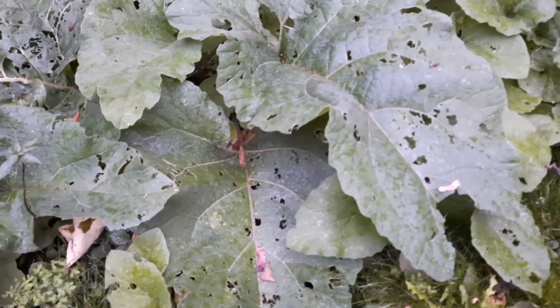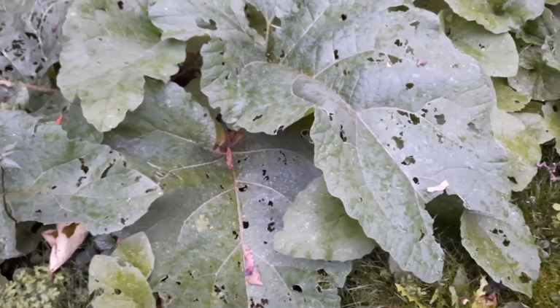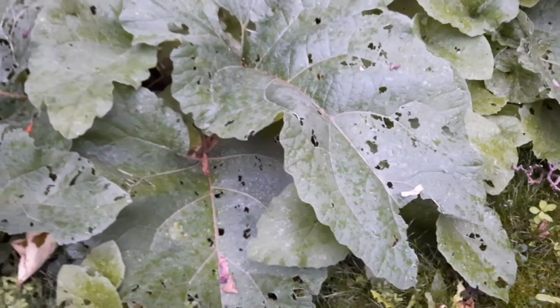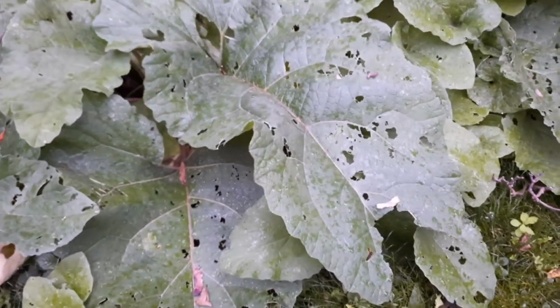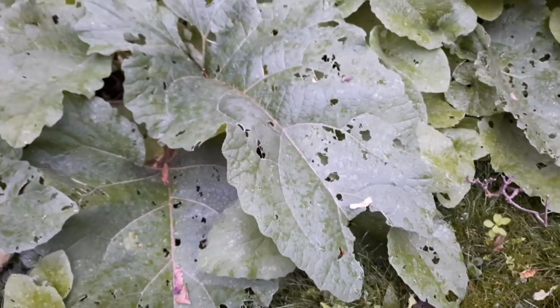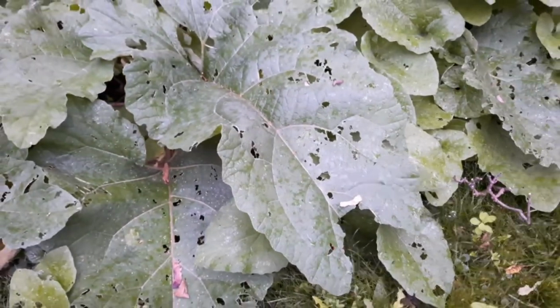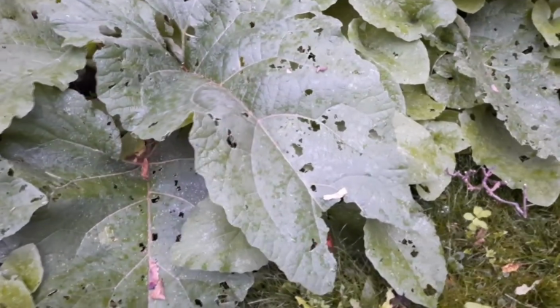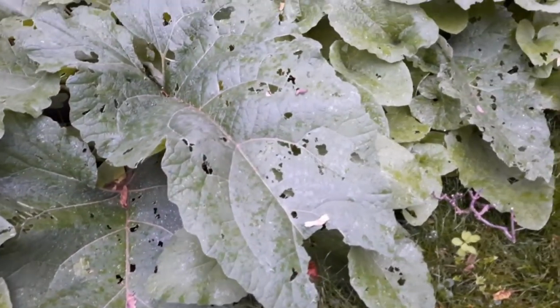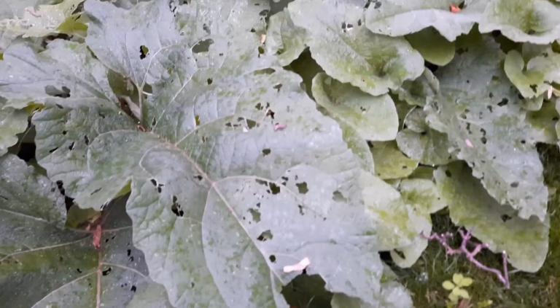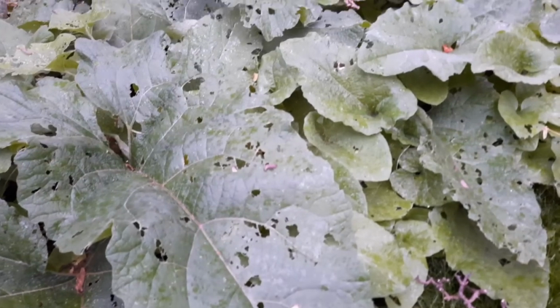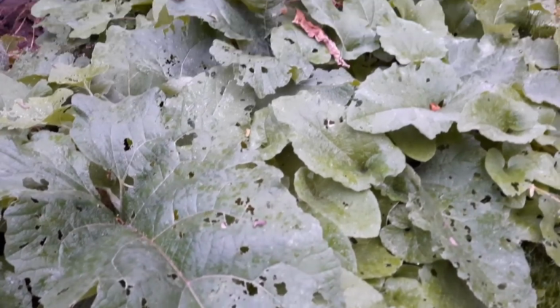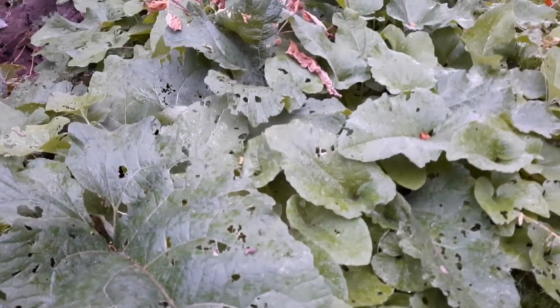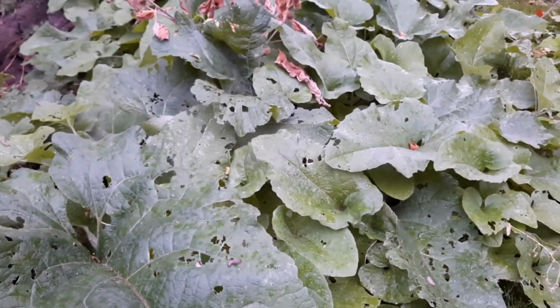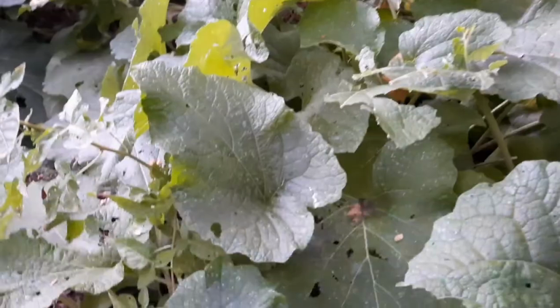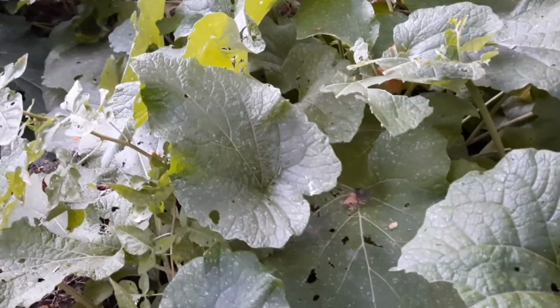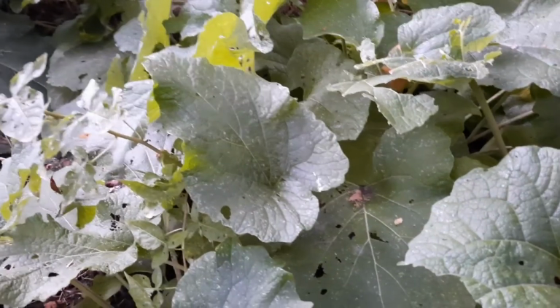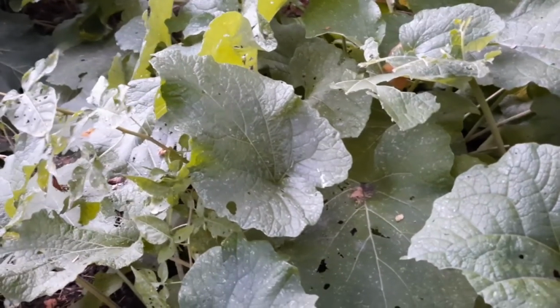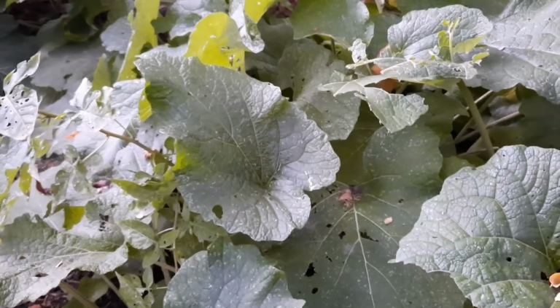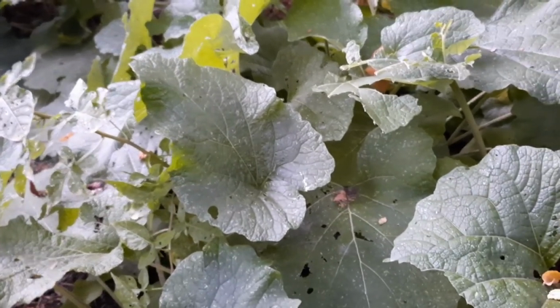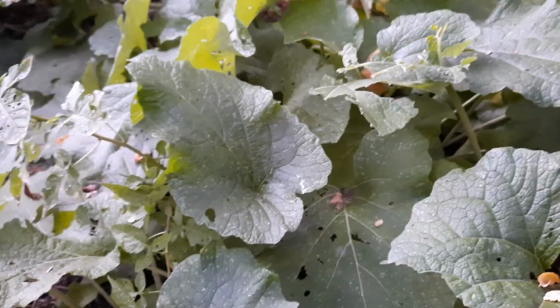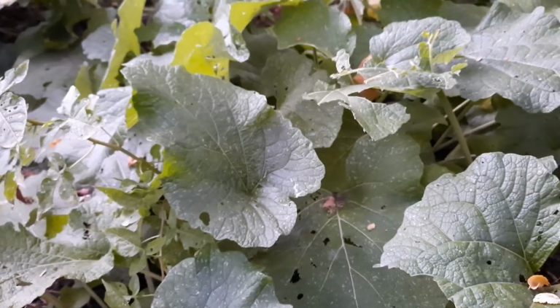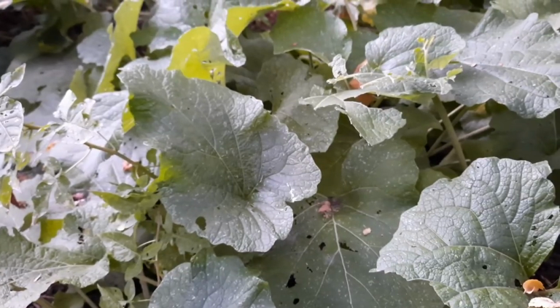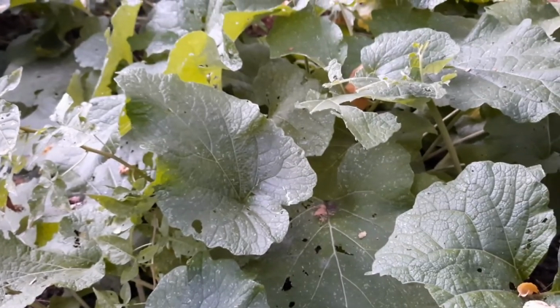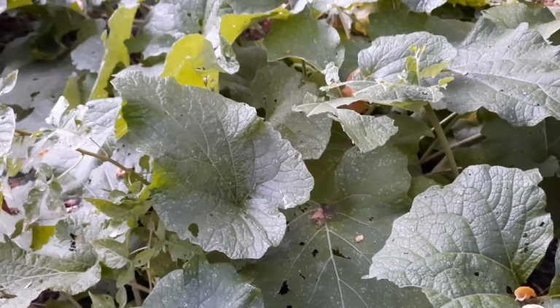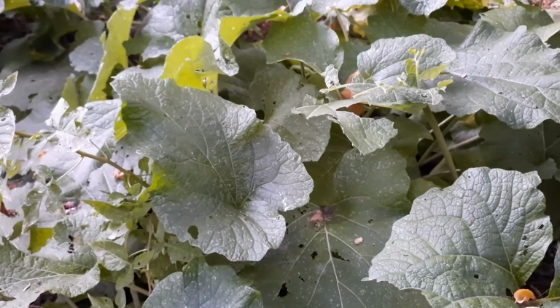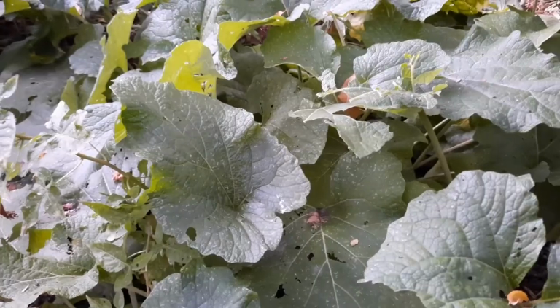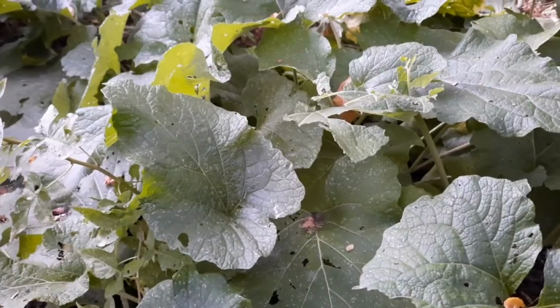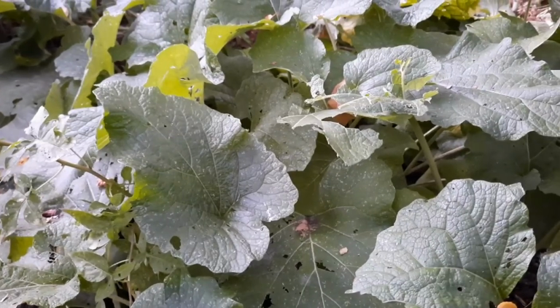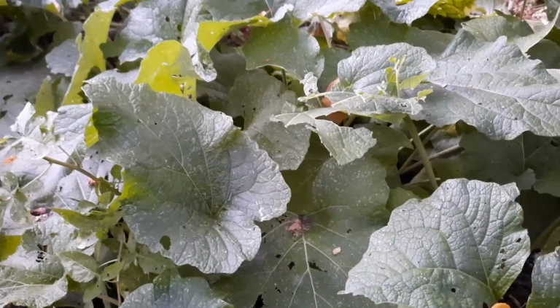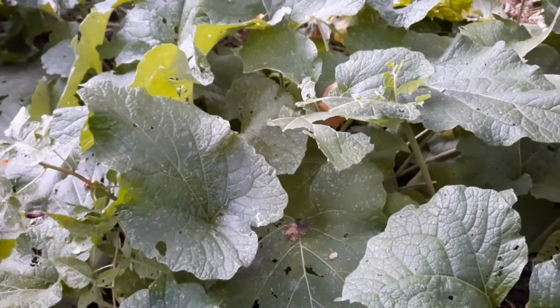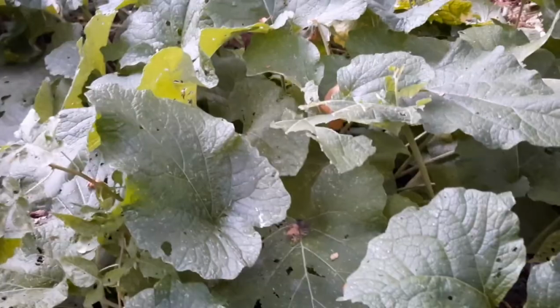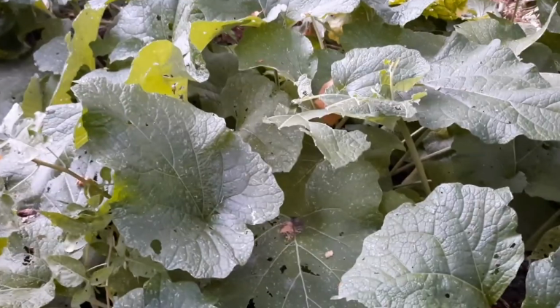Burdock is considered an alterative for its overall balancing effect on the body. It is edible, vitamin and iron rich, and it was originally brought to North America because of its edible properties.